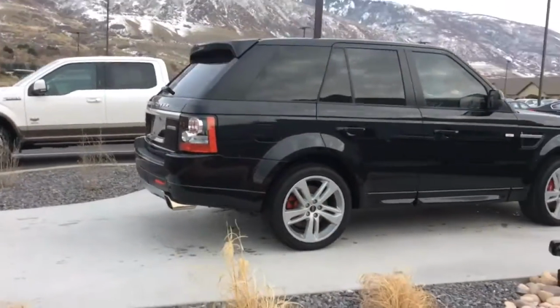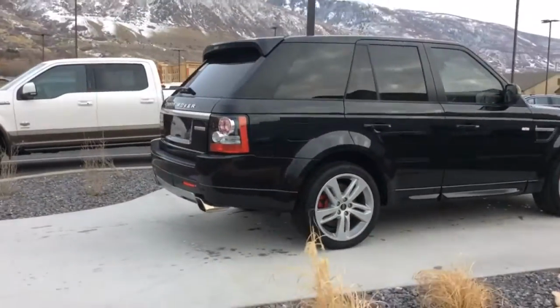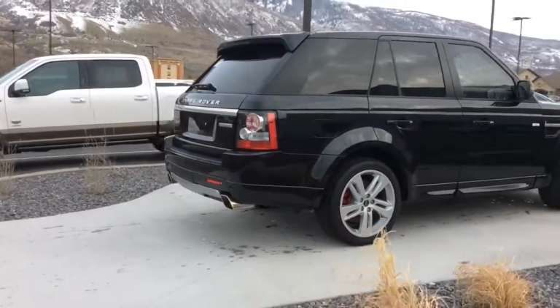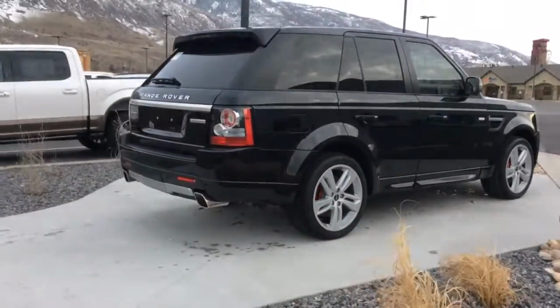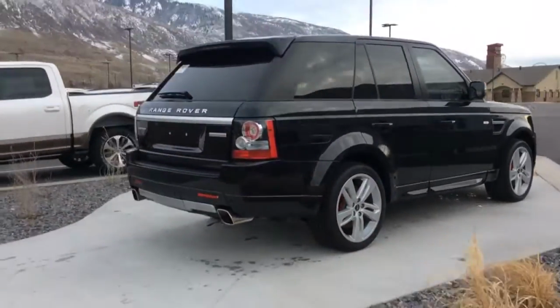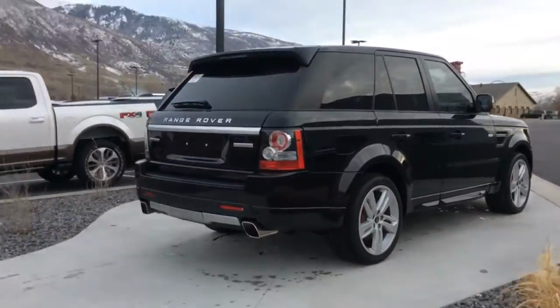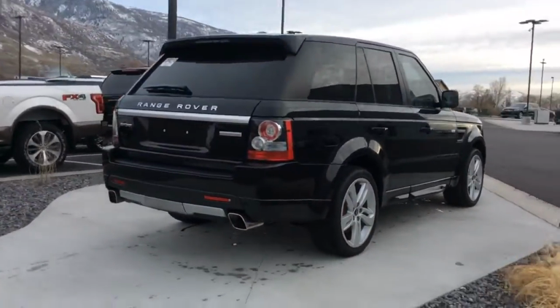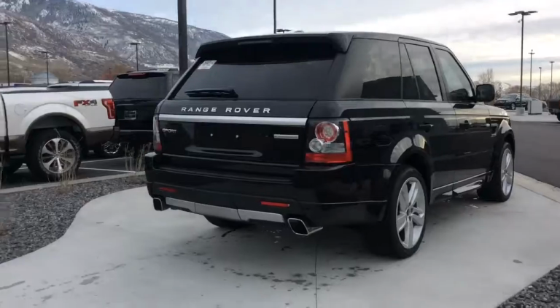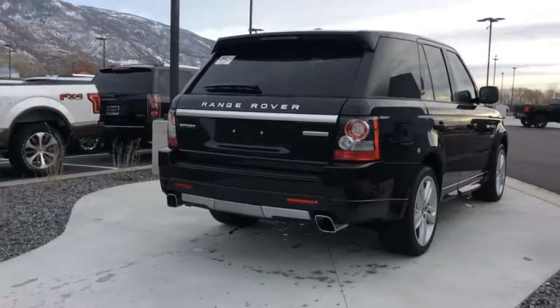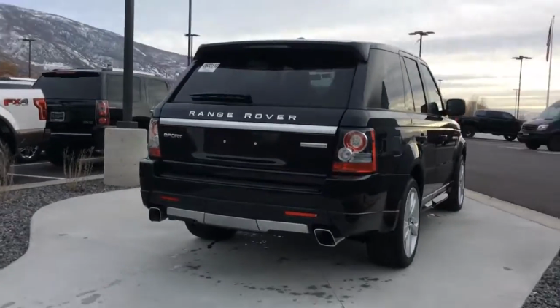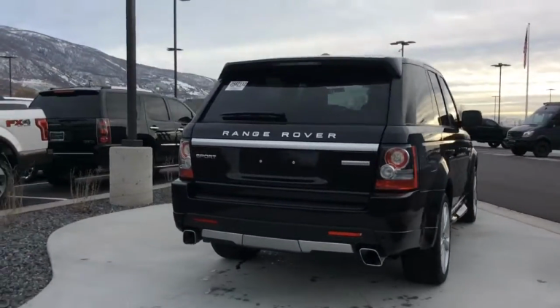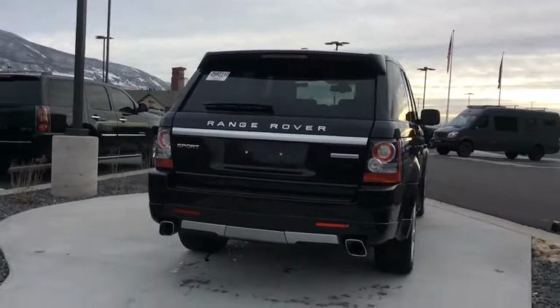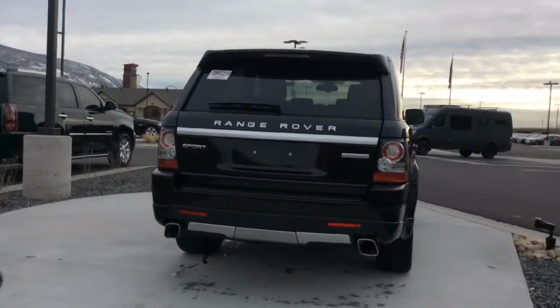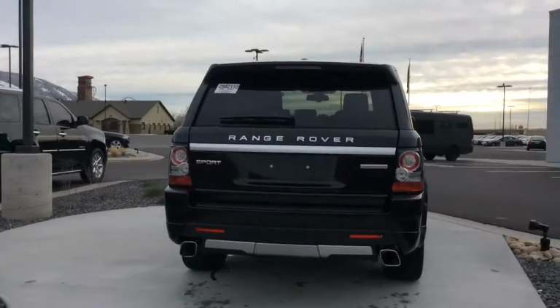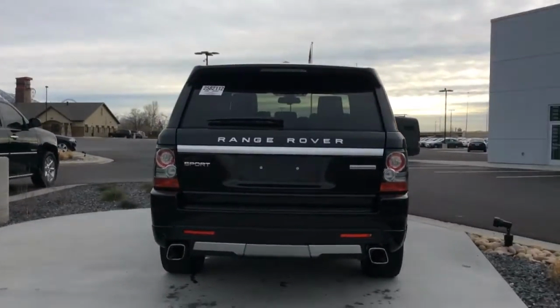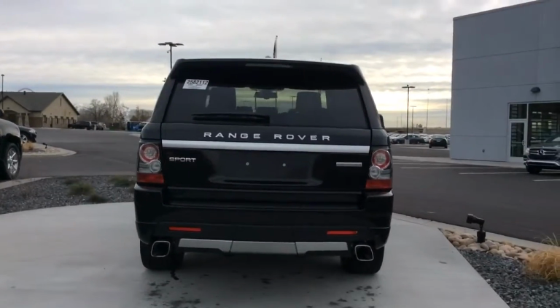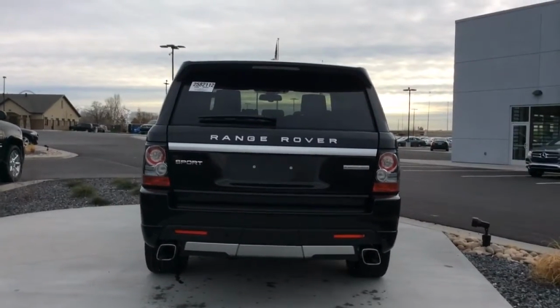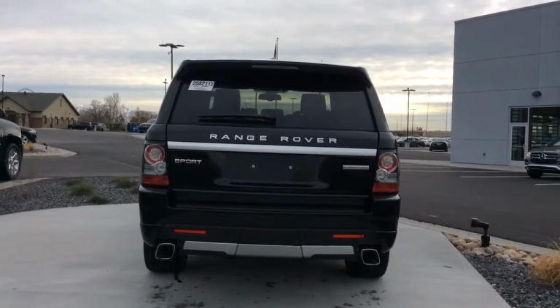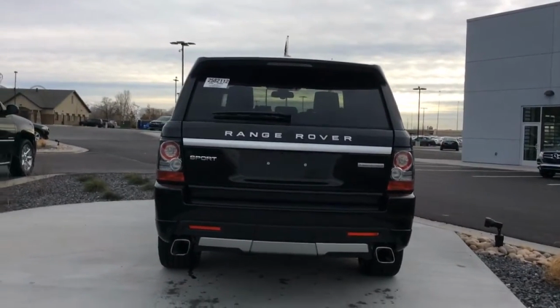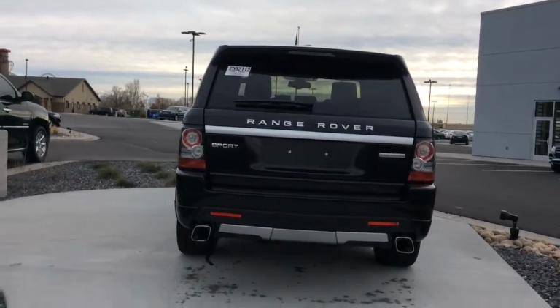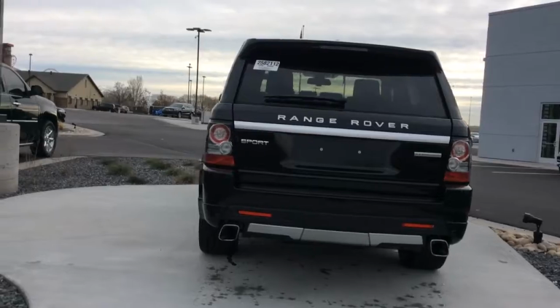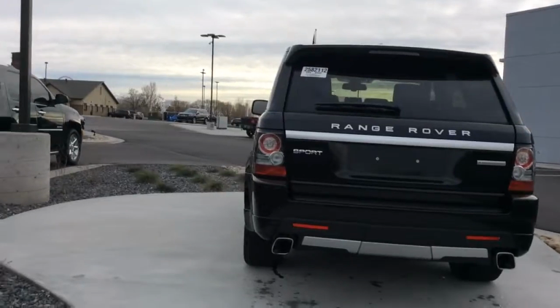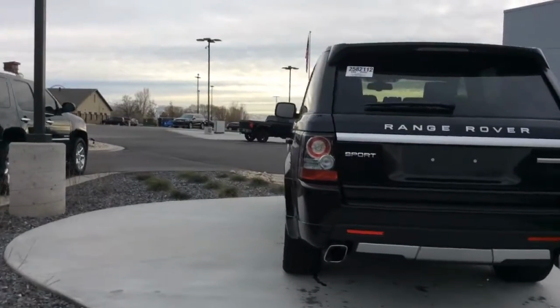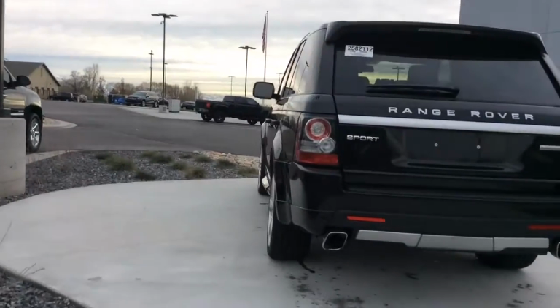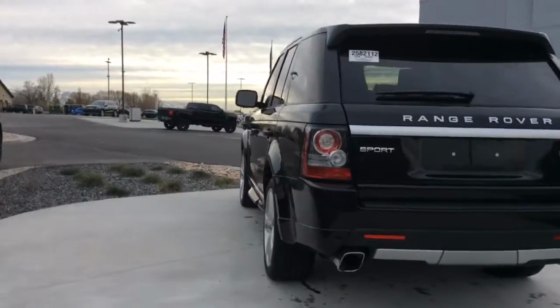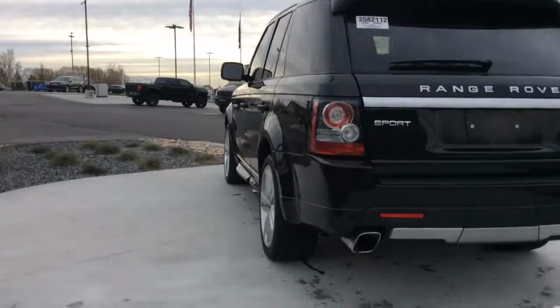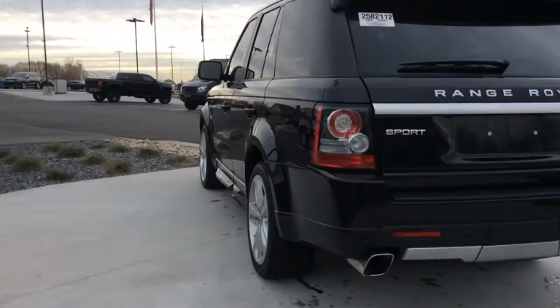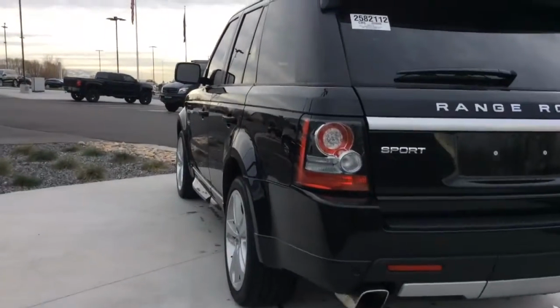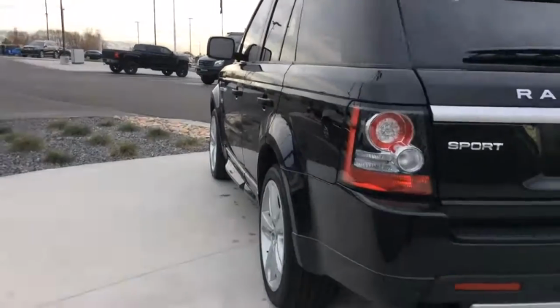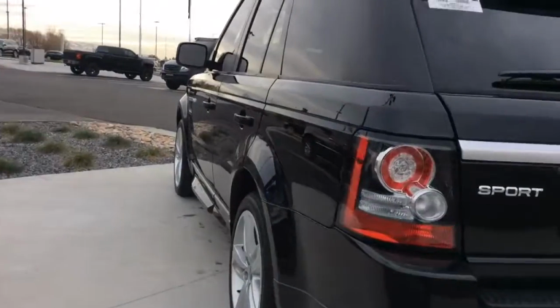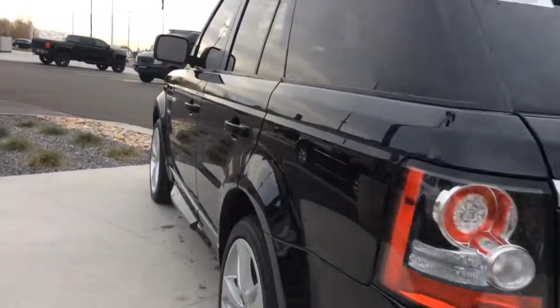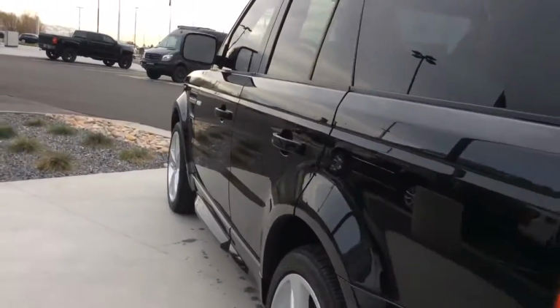Red calipers on the brakes there. It is supercharged and it is the Sport. Dual-tipped exhaust, rear backup sensors.